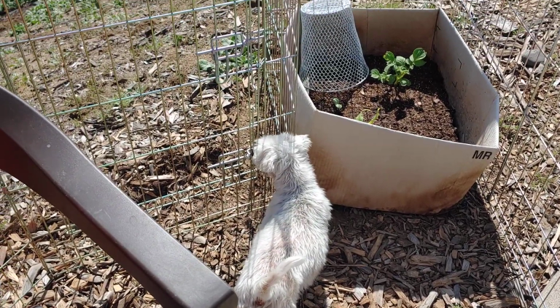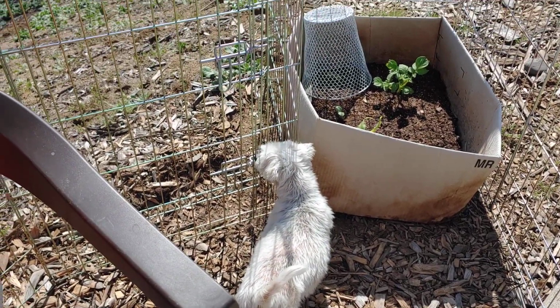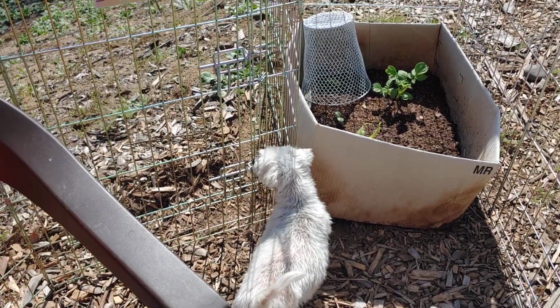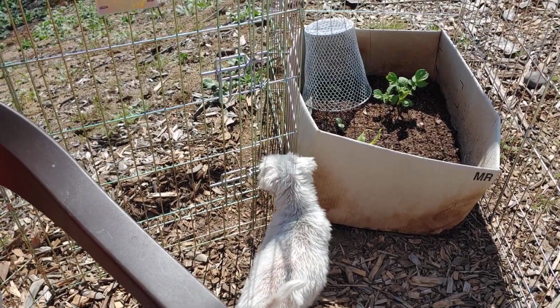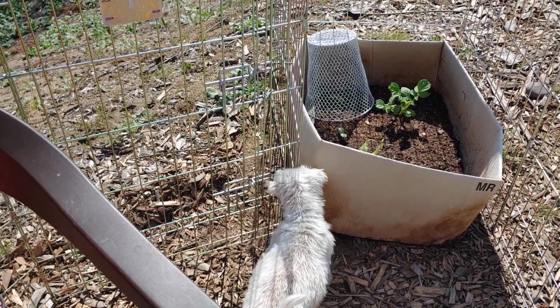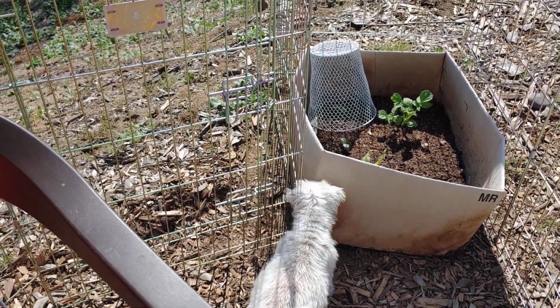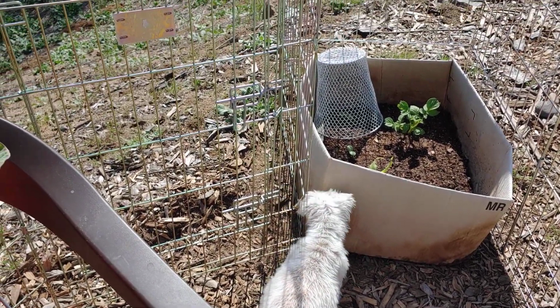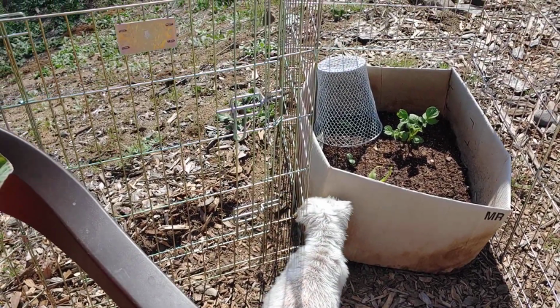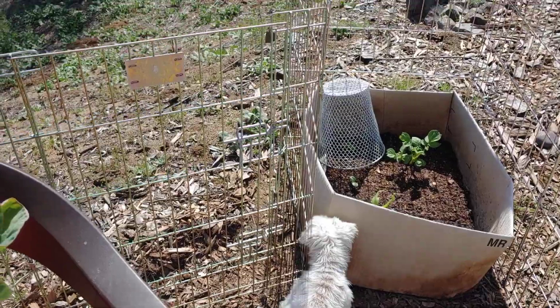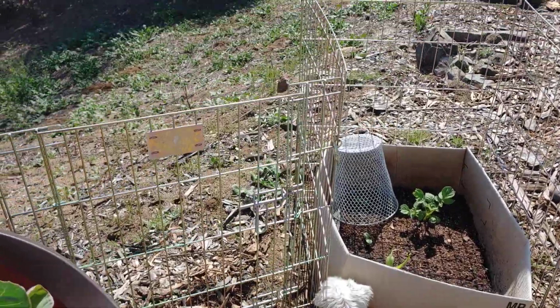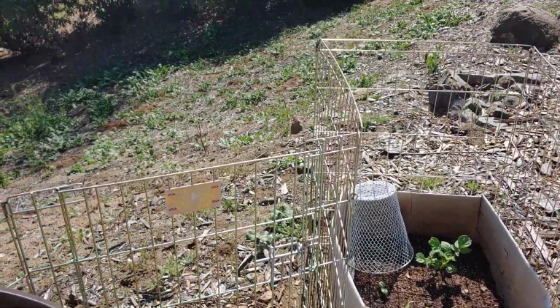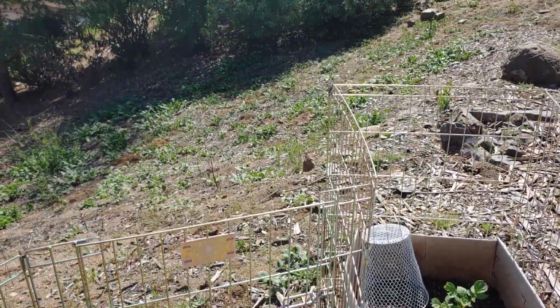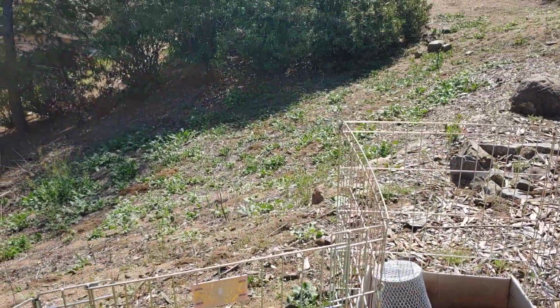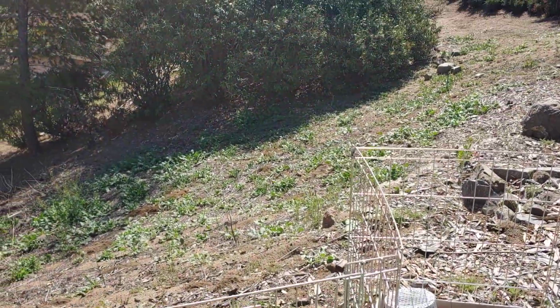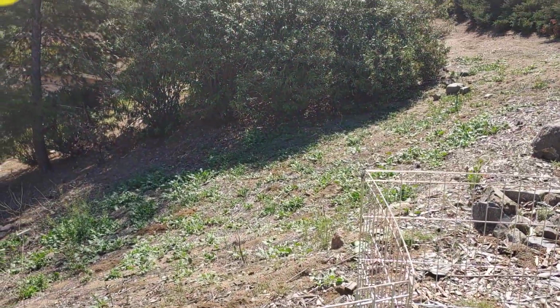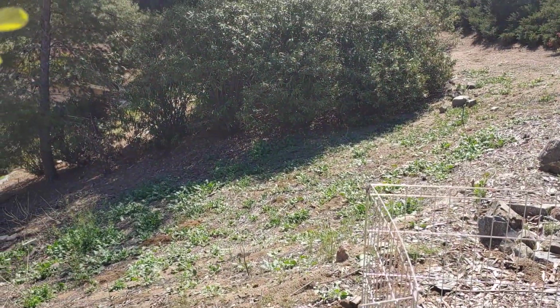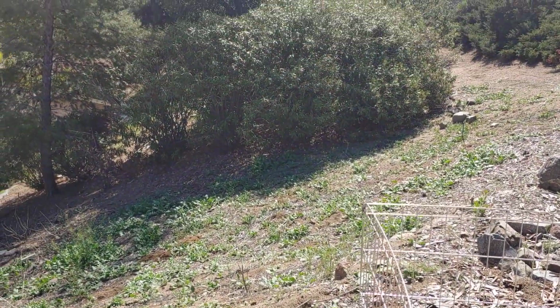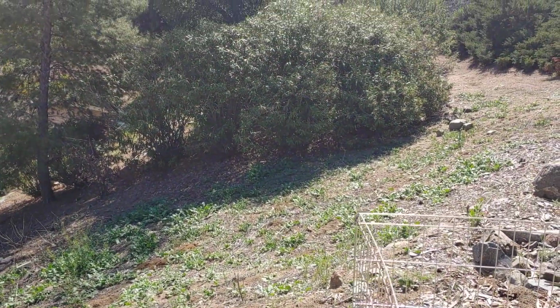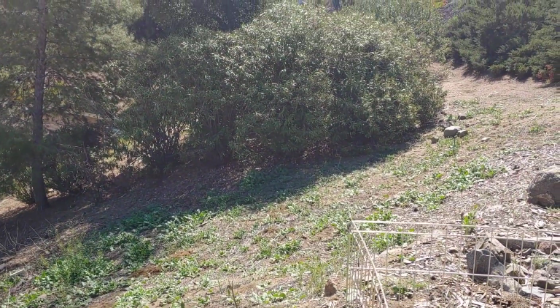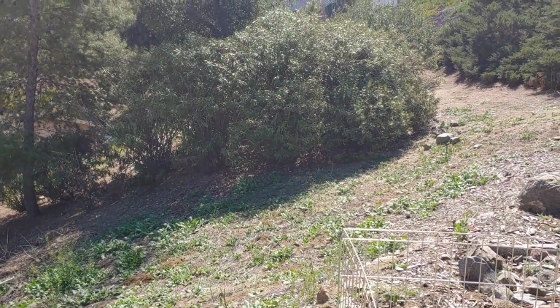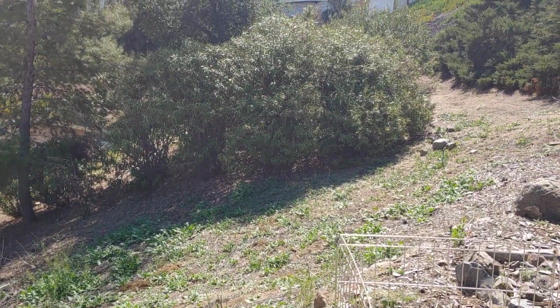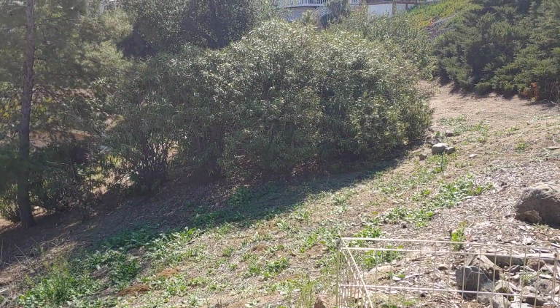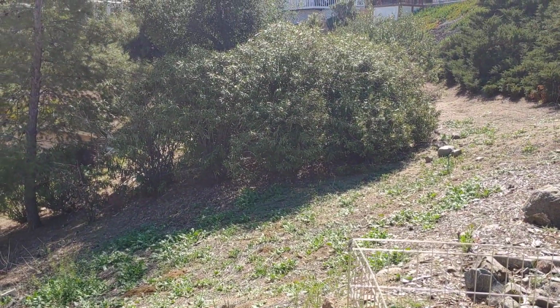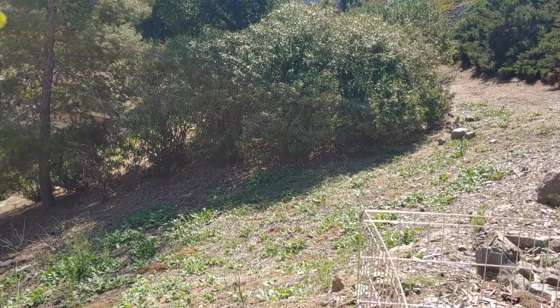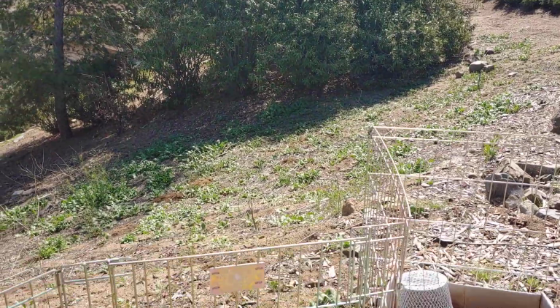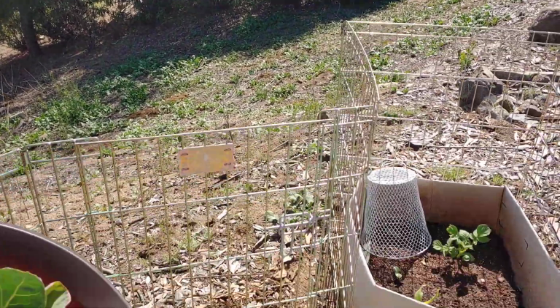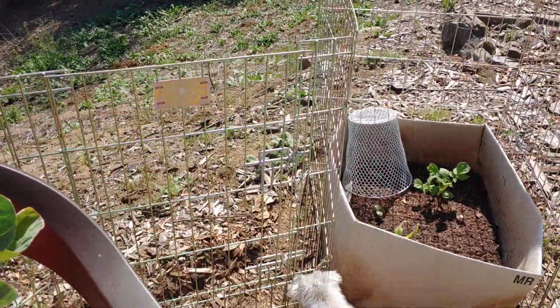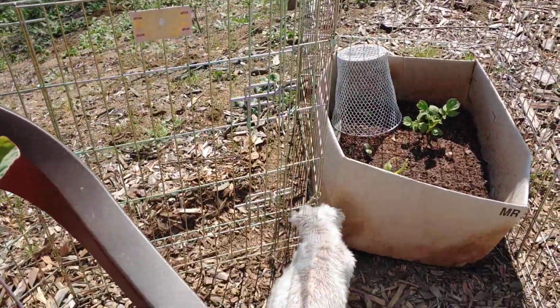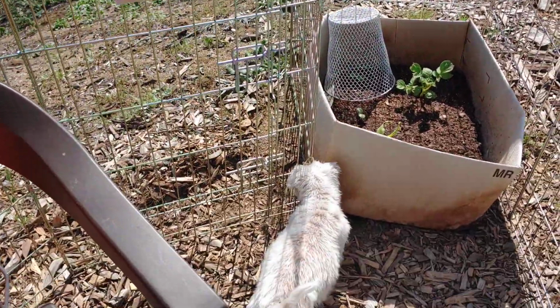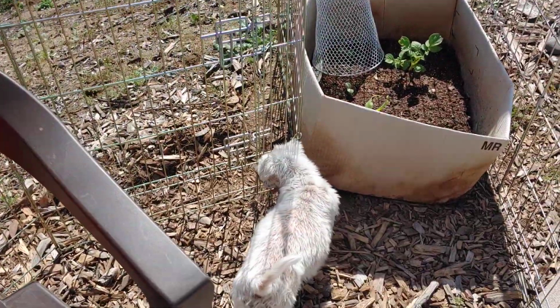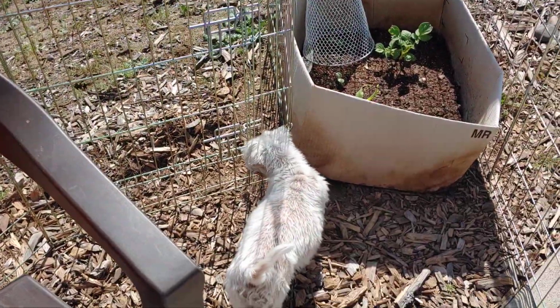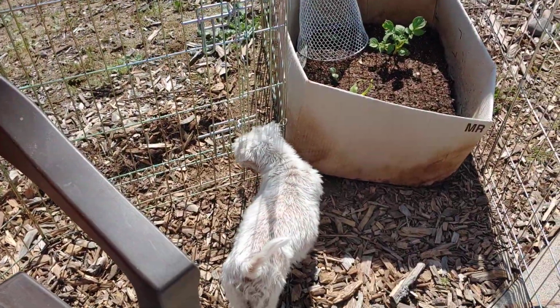I know you'd love to go down there, but there are some other critters hanging out down there called coyotes, and you wouldn't want that.